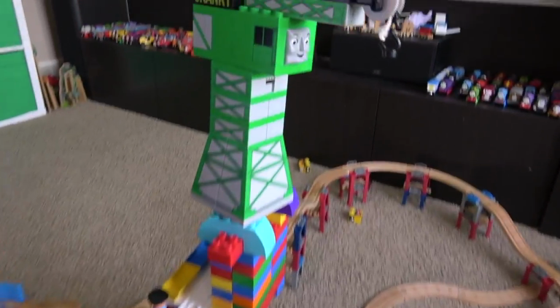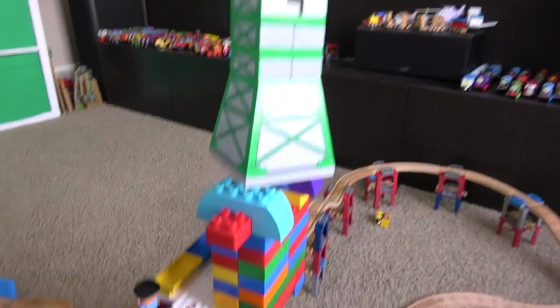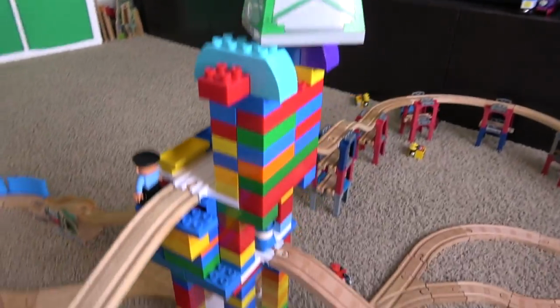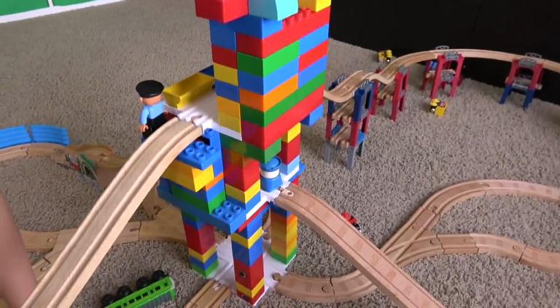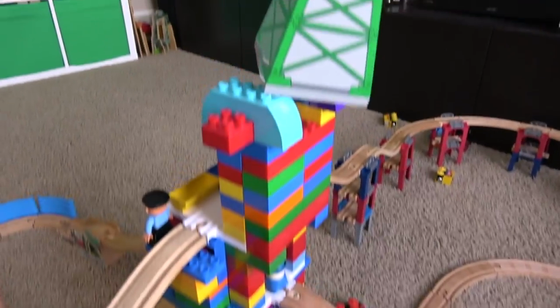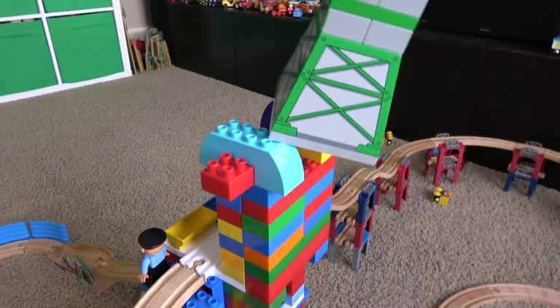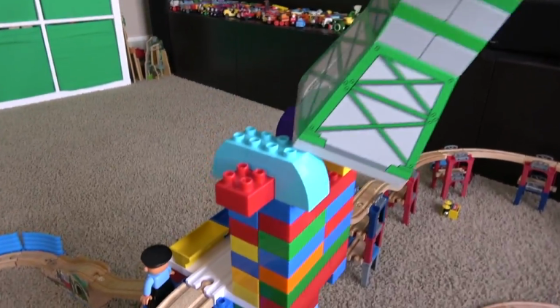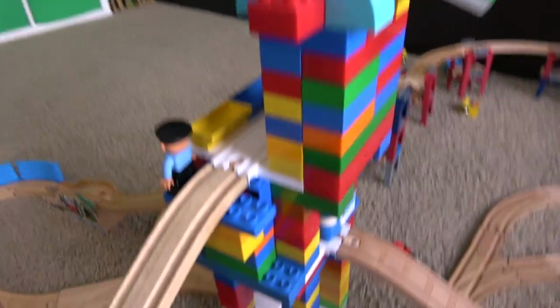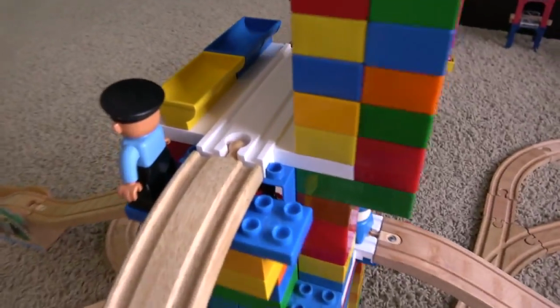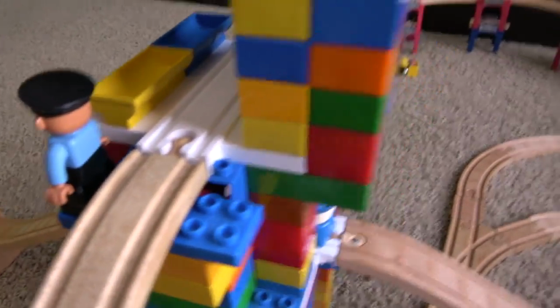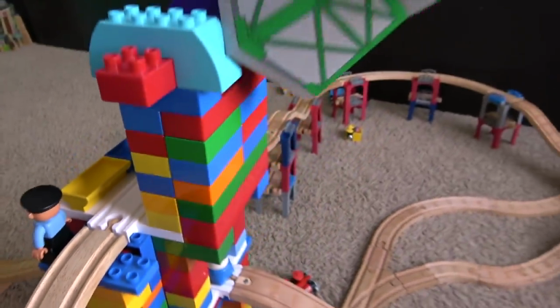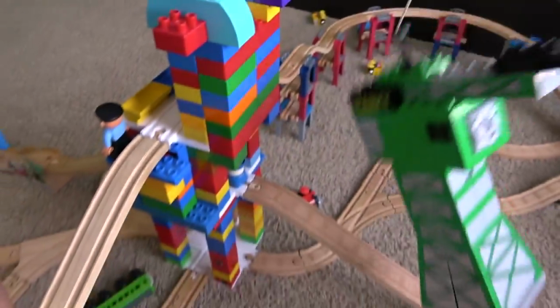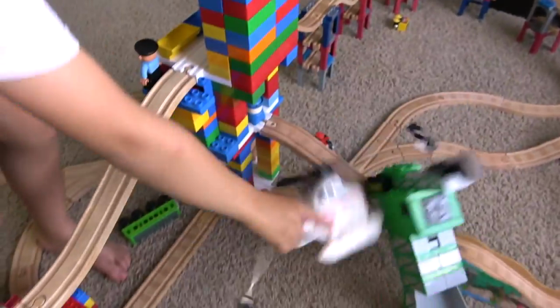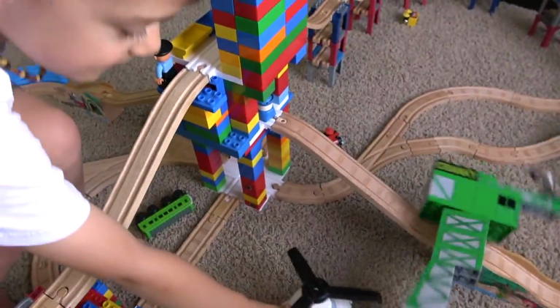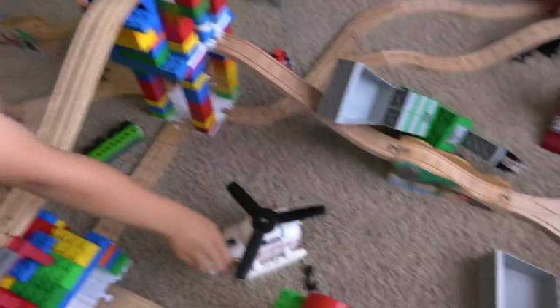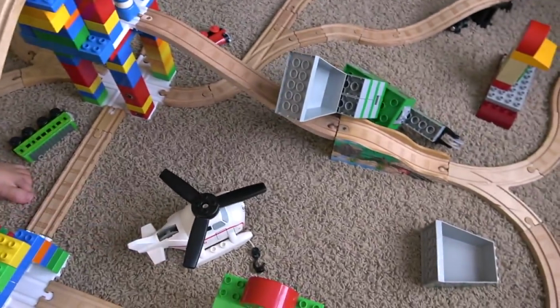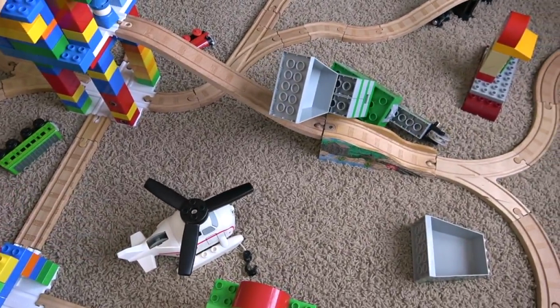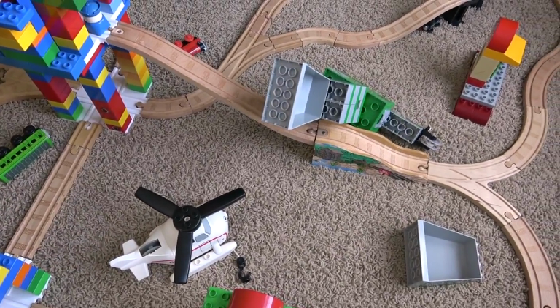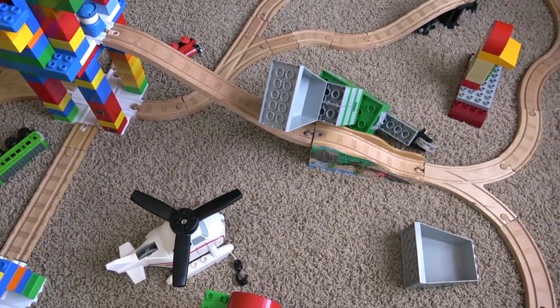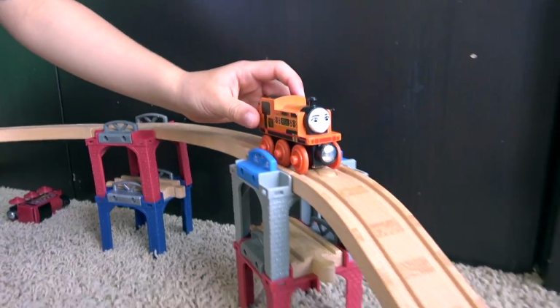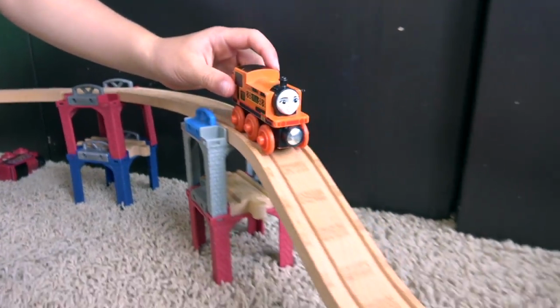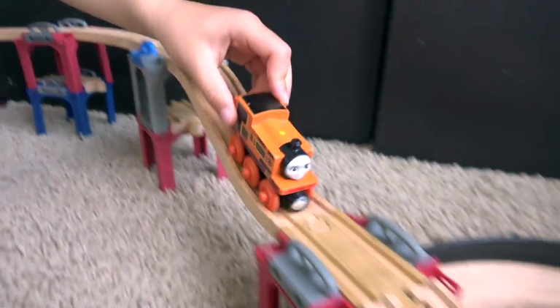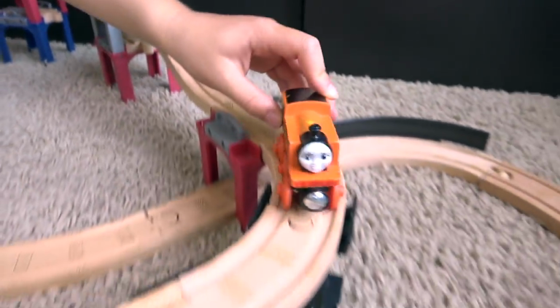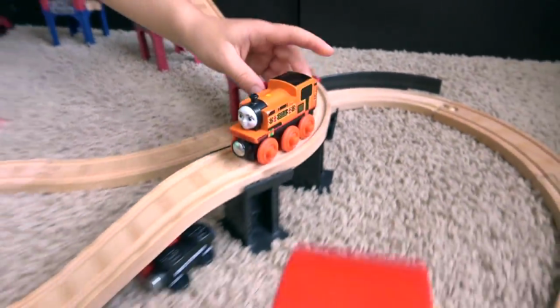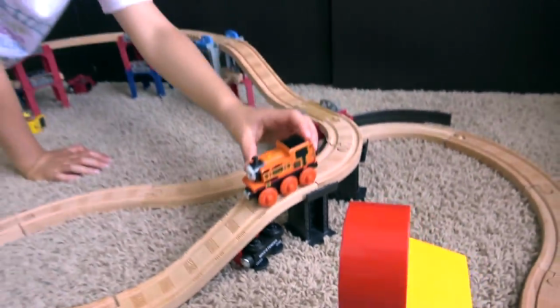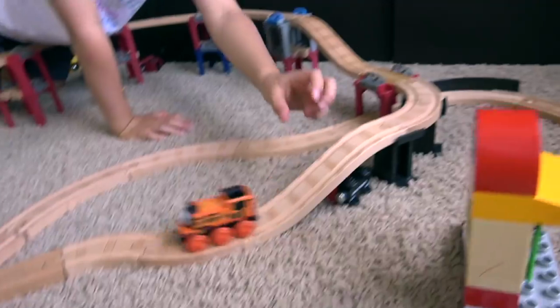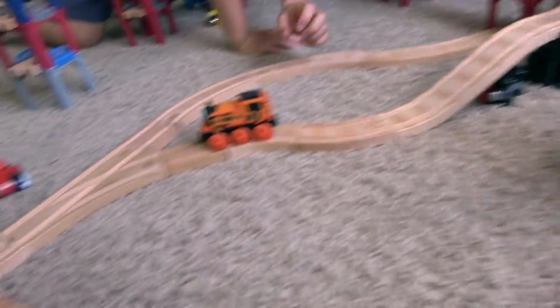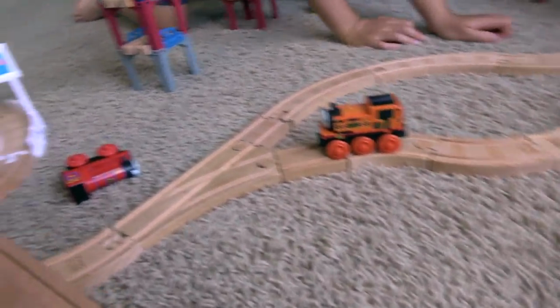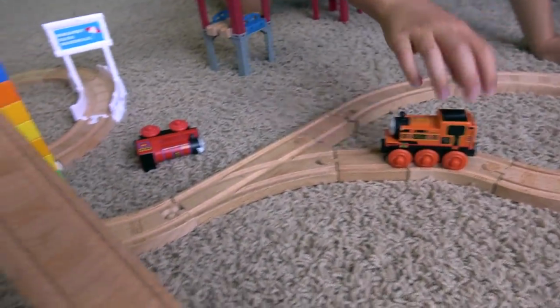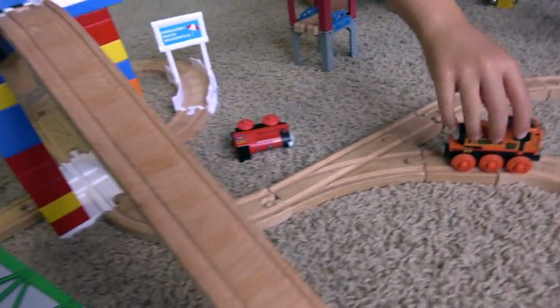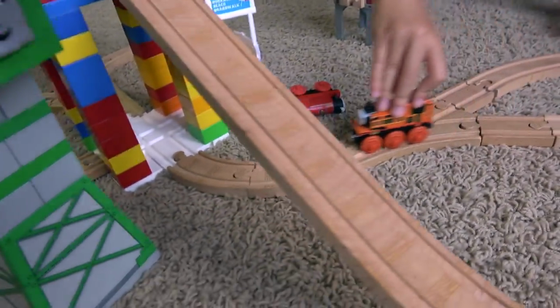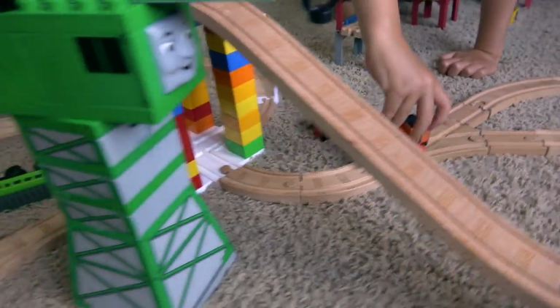We're just gonna put Cranky on top there. Look how sturdy these plates are! They're actually holding all that. They're doing better than Cranky did. I love that we can play wooden railway and Duplo at the same time.